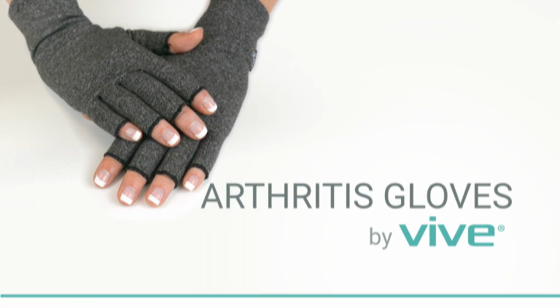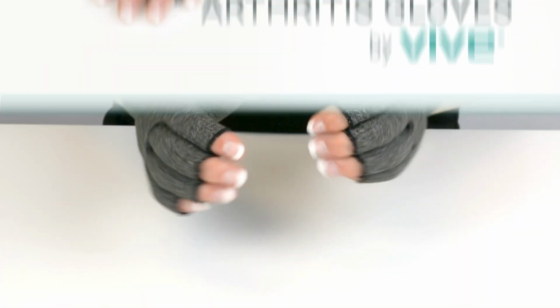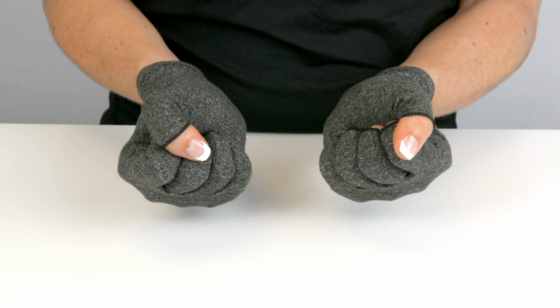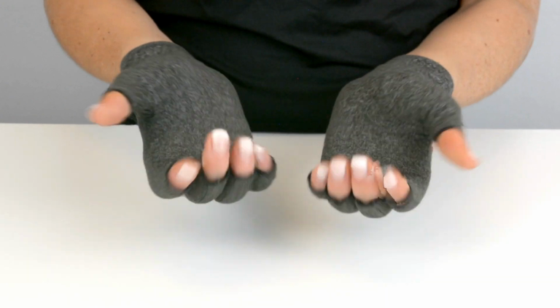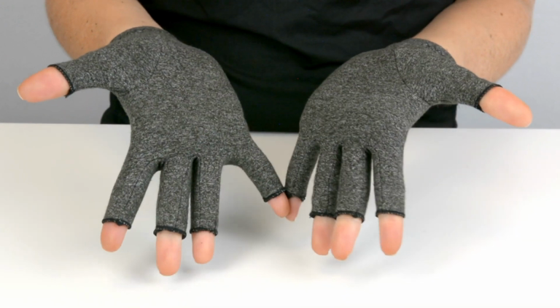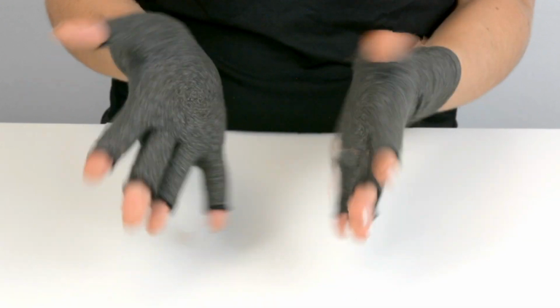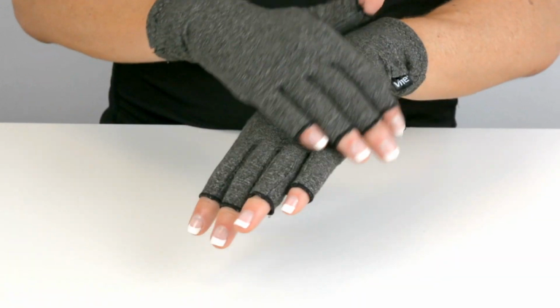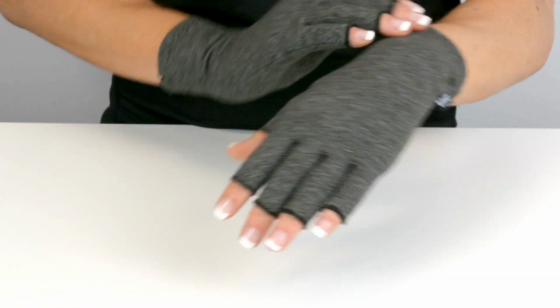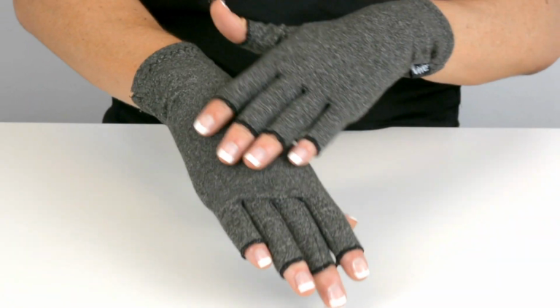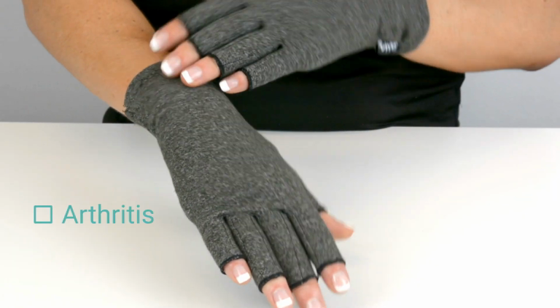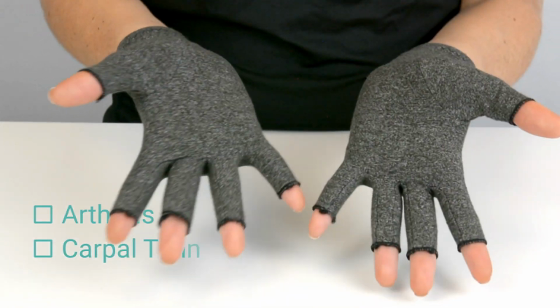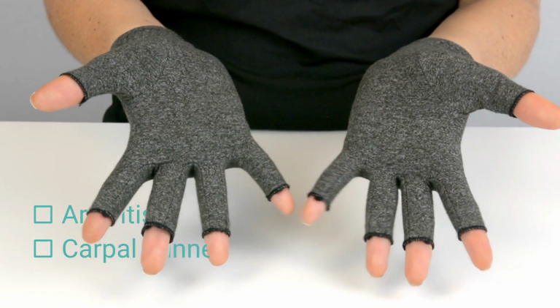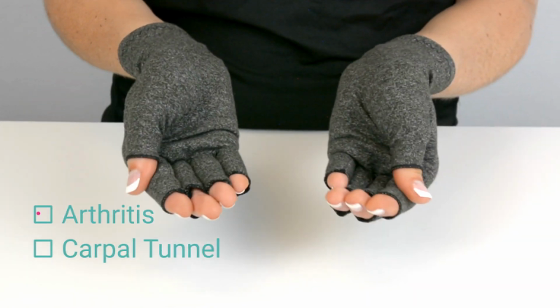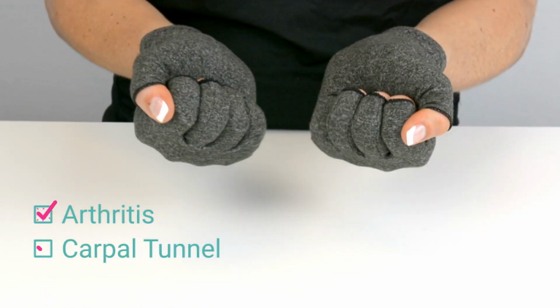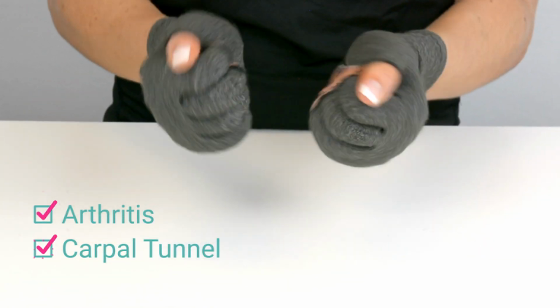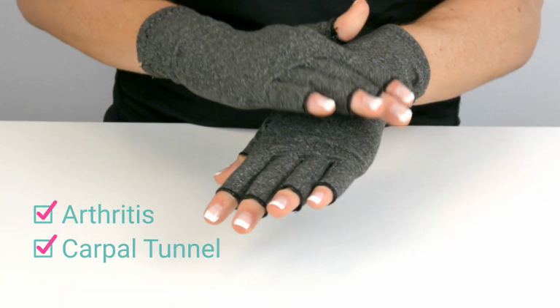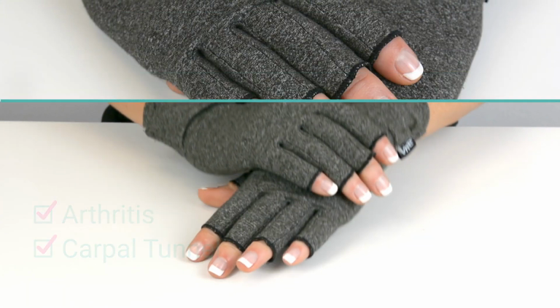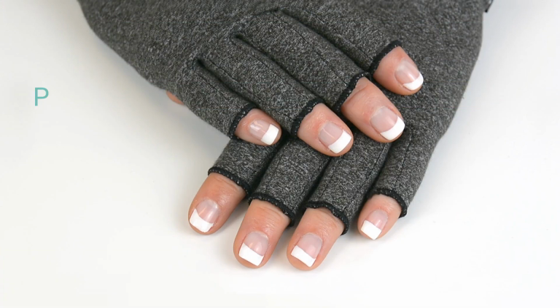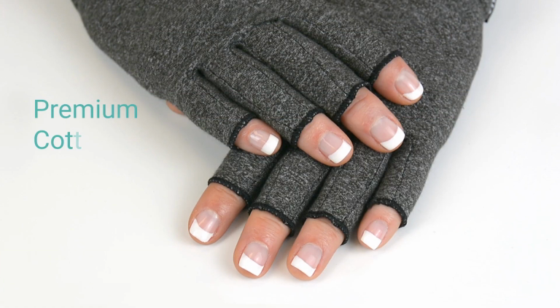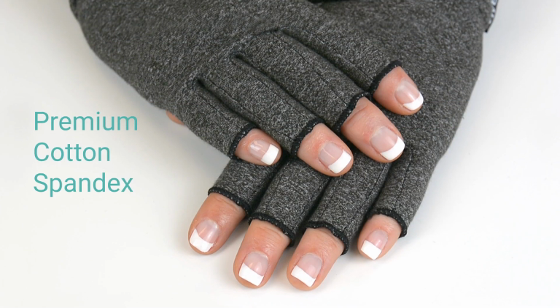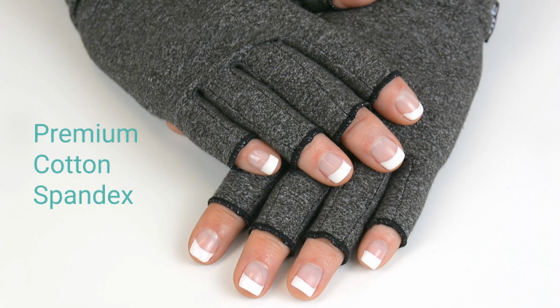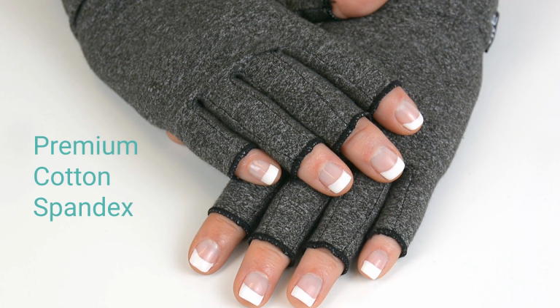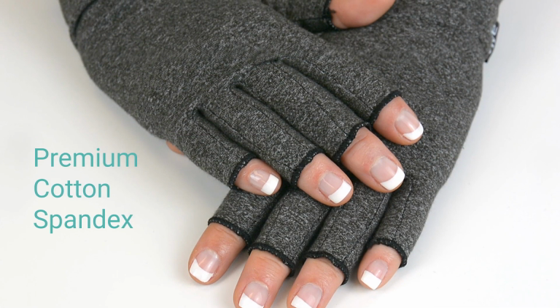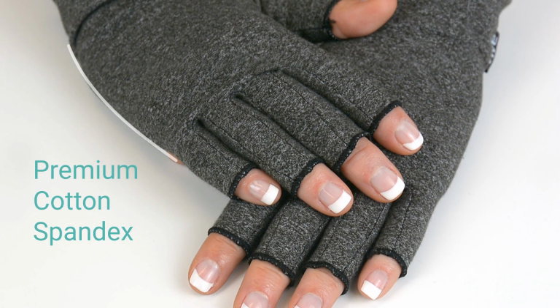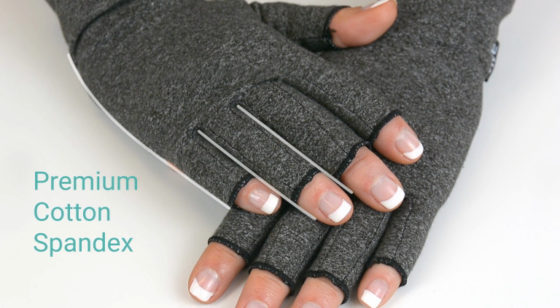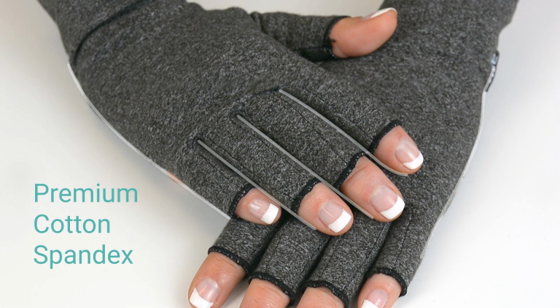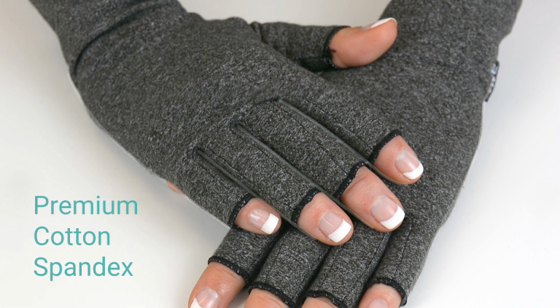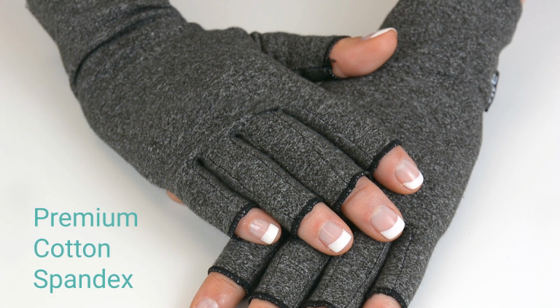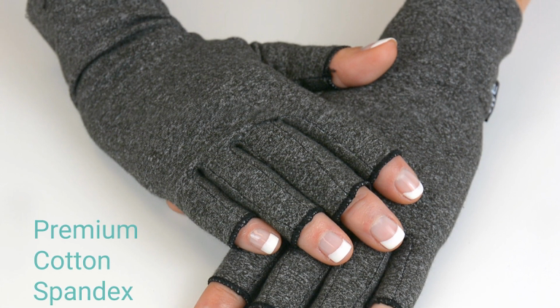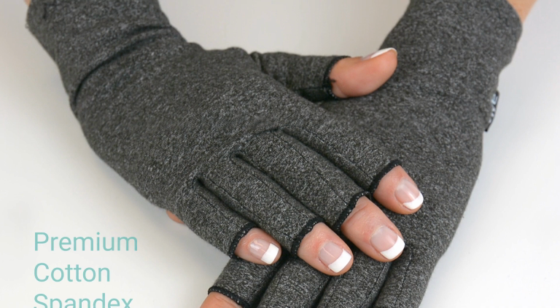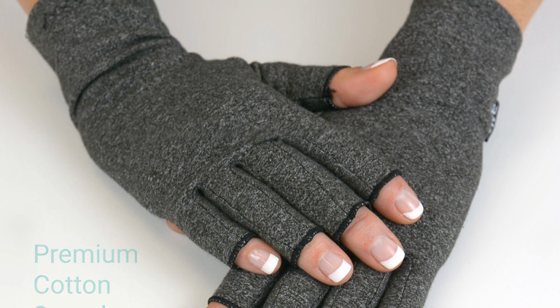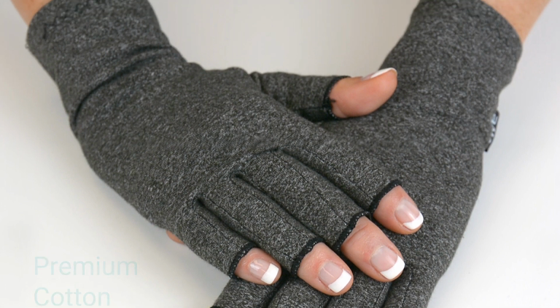The Arthritis Gloves by Vive are designed to provide targeted compression therapy for arthritis and carpal tunnel. Premium cotton spandex material embraces the natural shape of your hands, relieving tendons, muscles, and joints.